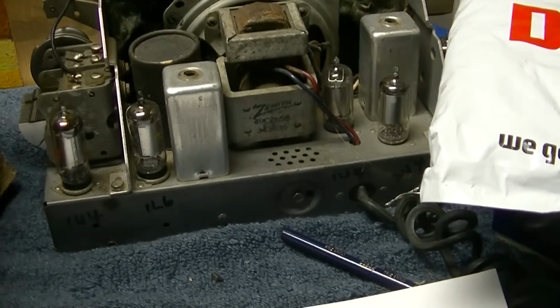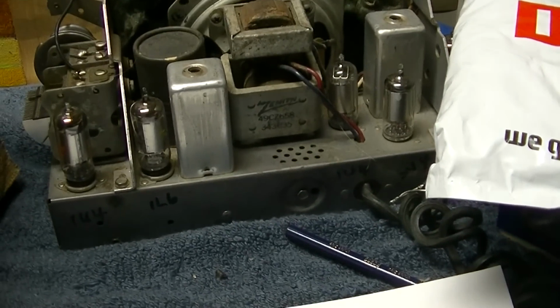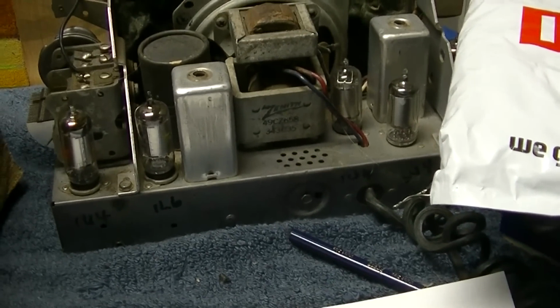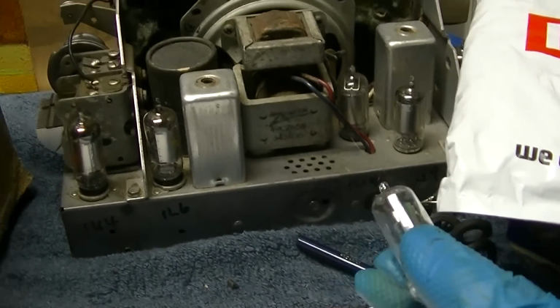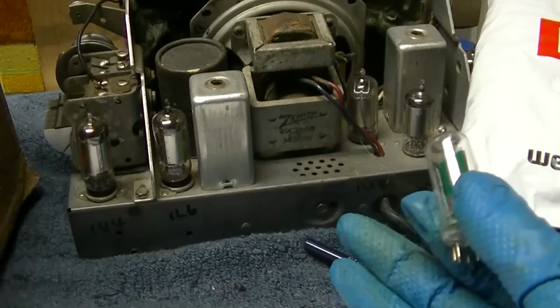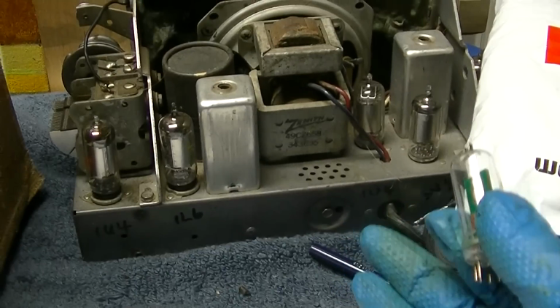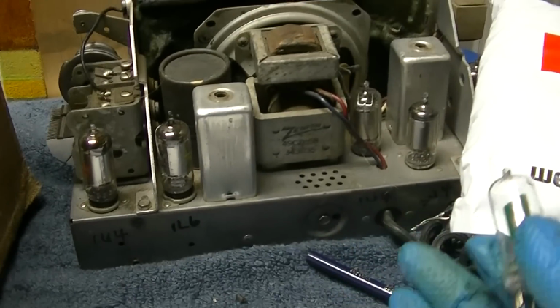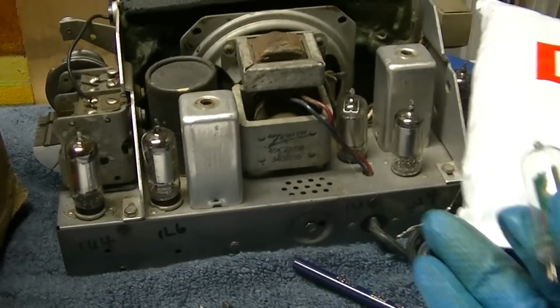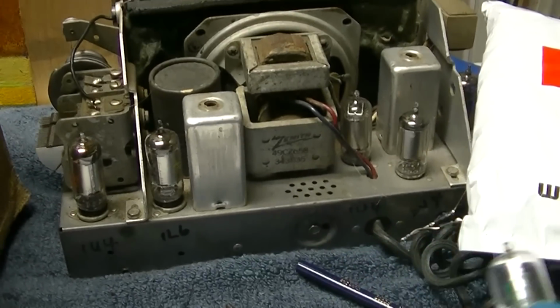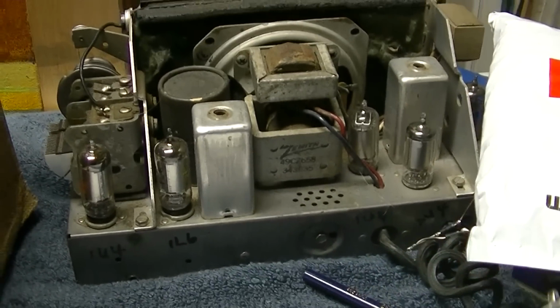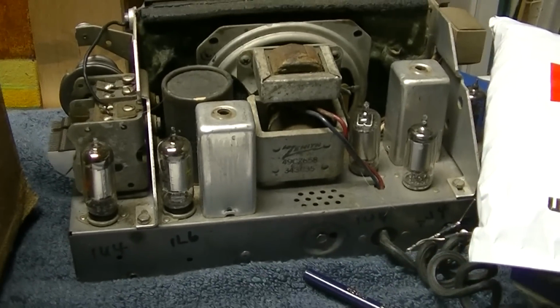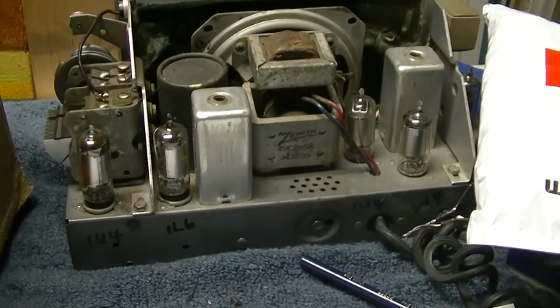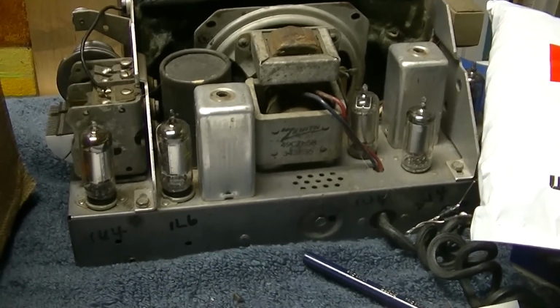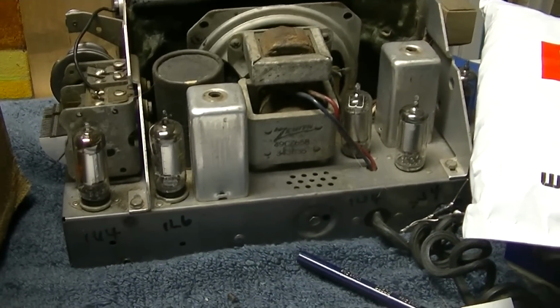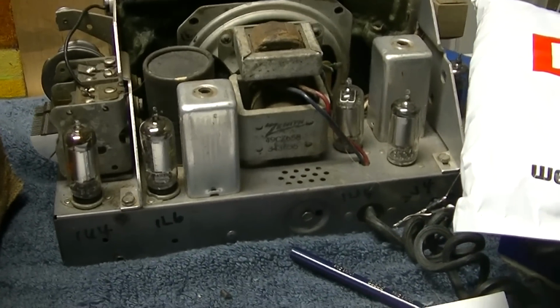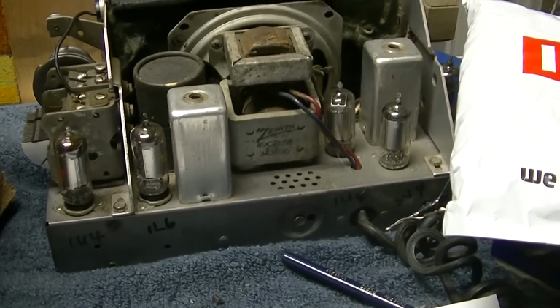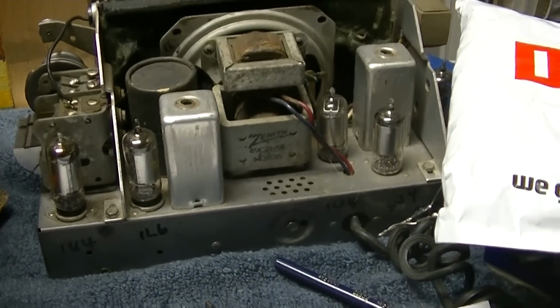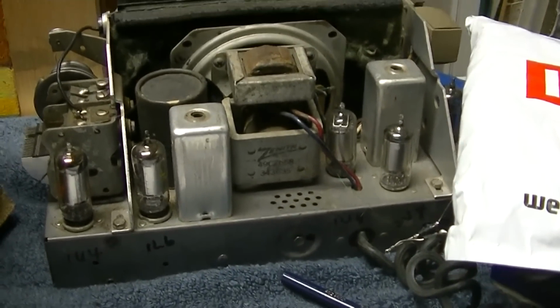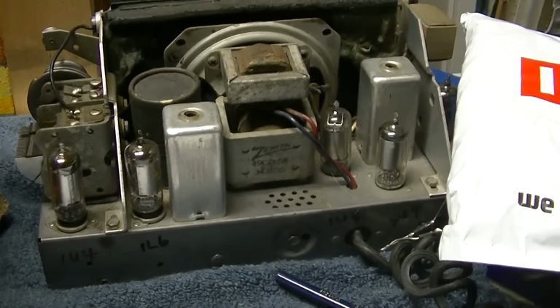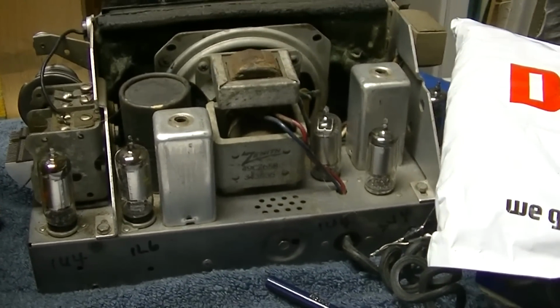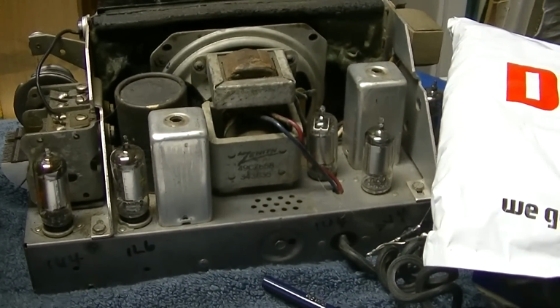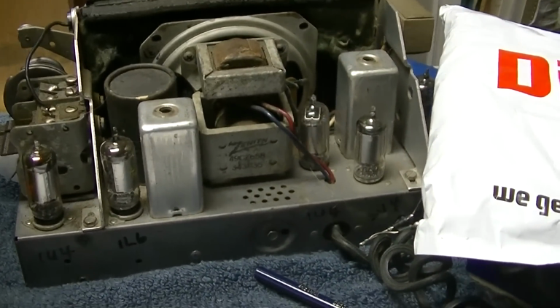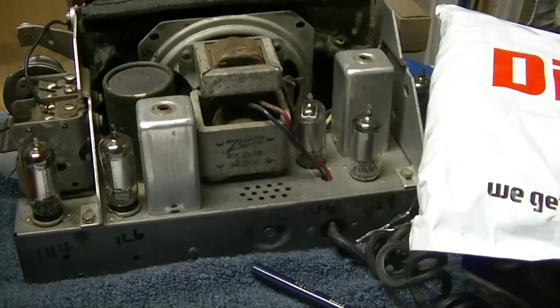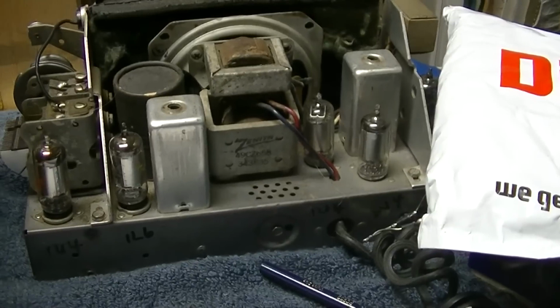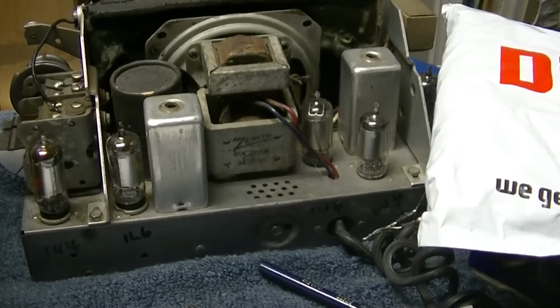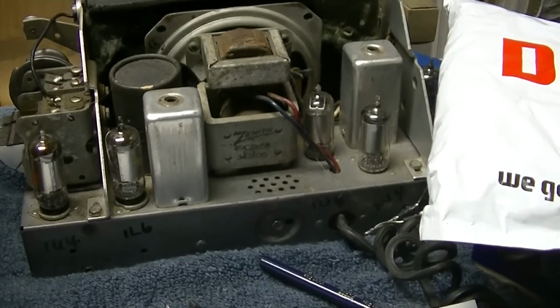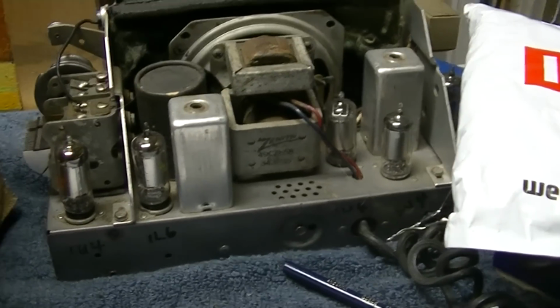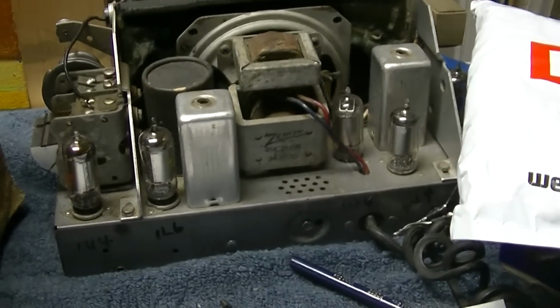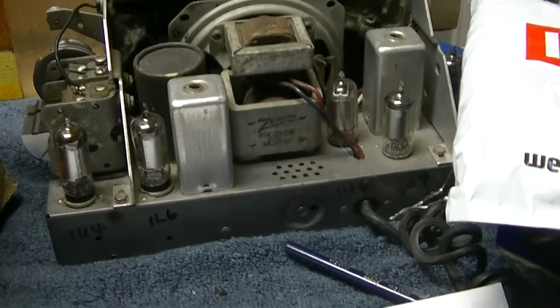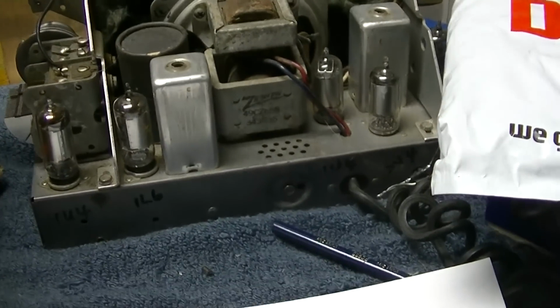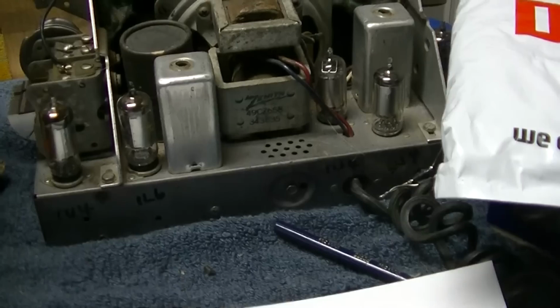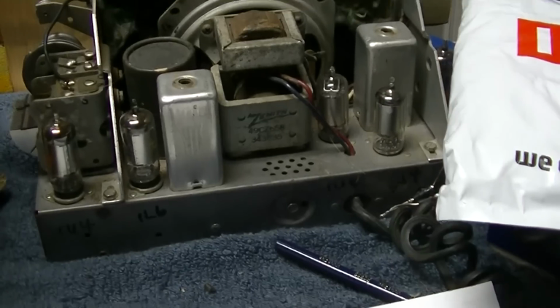I've been getting more into these things lately. I went to an estate sale with a guy that had hundreds of them, and I ended up picking up a bunch of them and parts. So I want to start getting into them a little bit more.